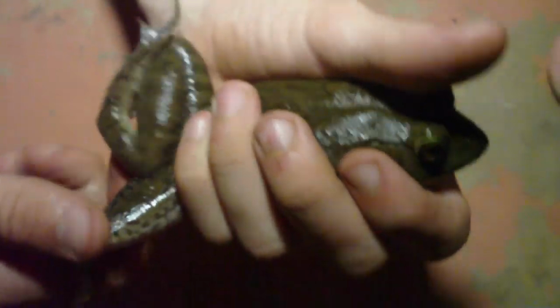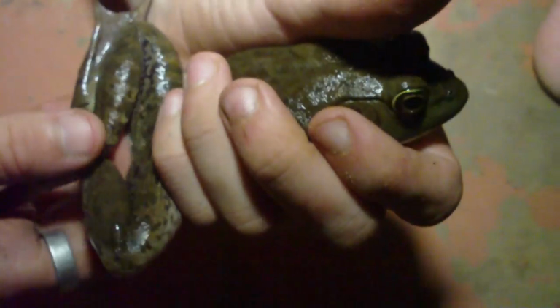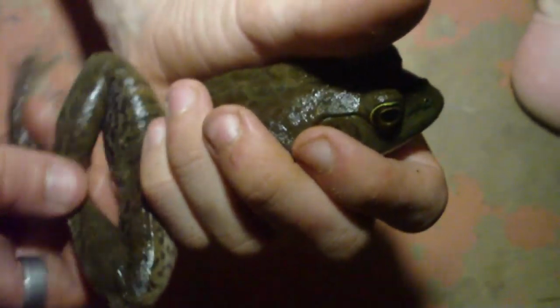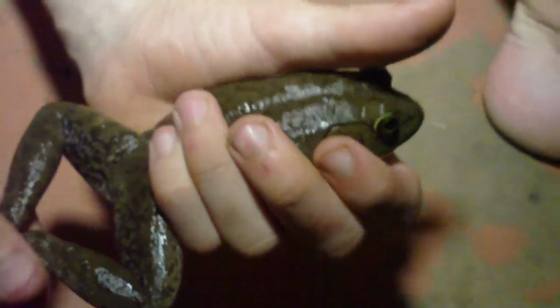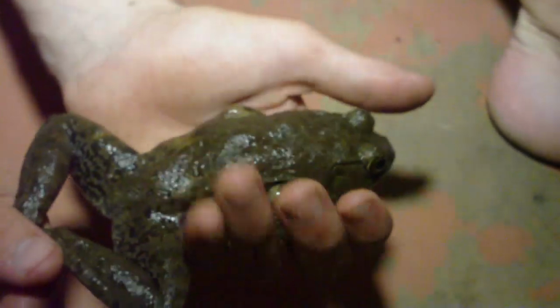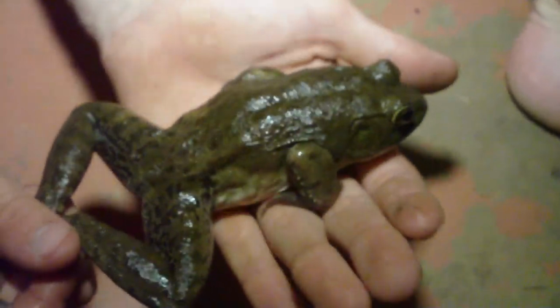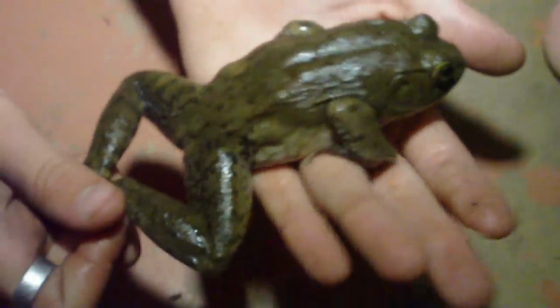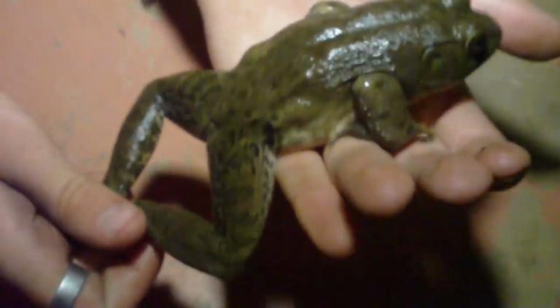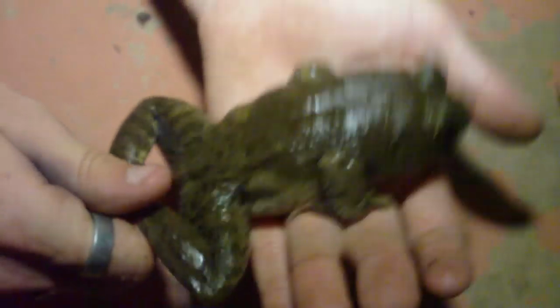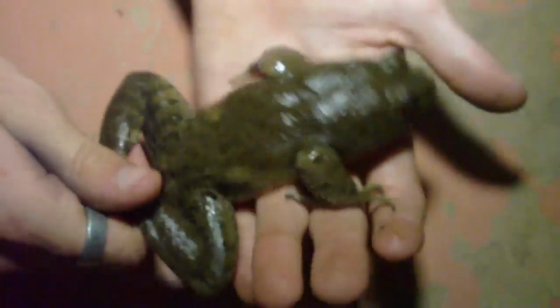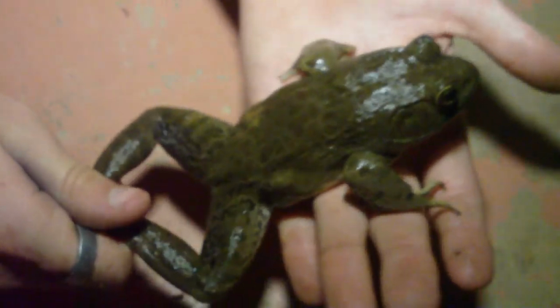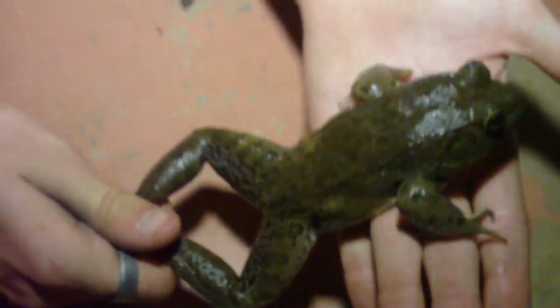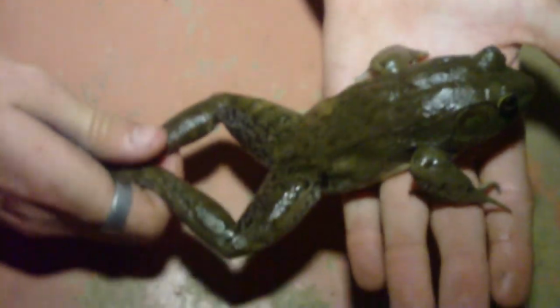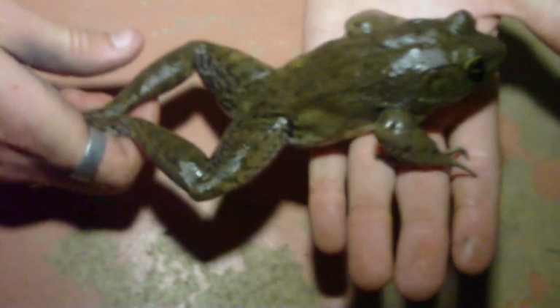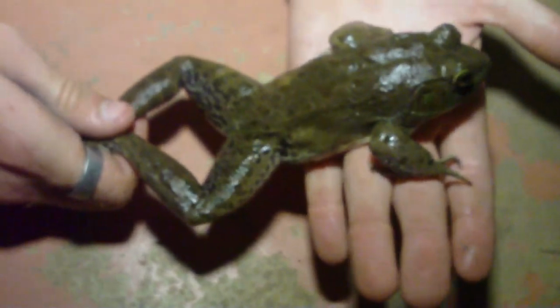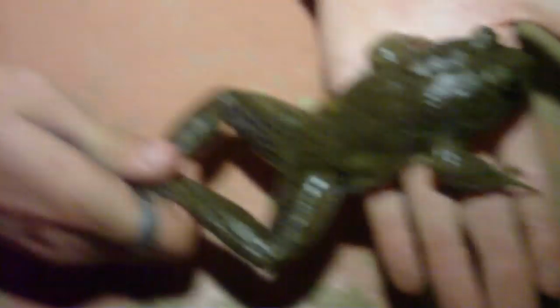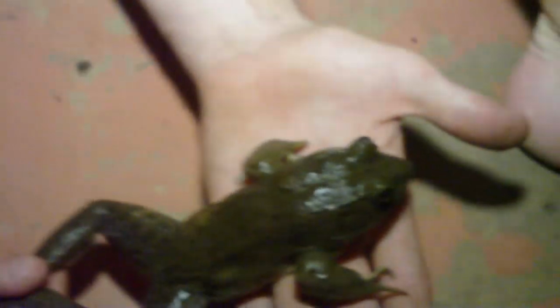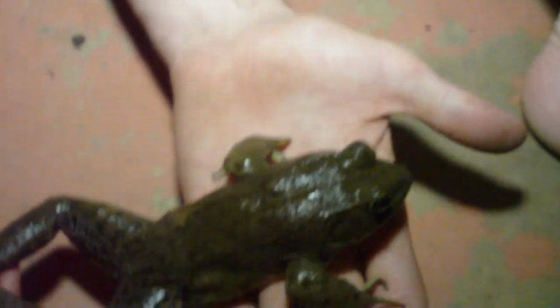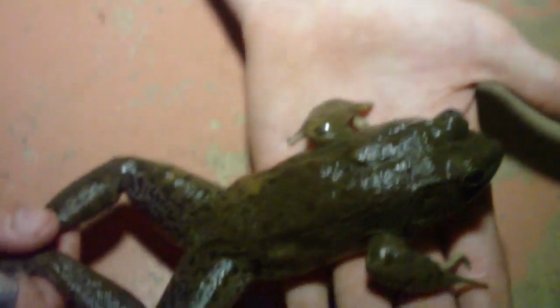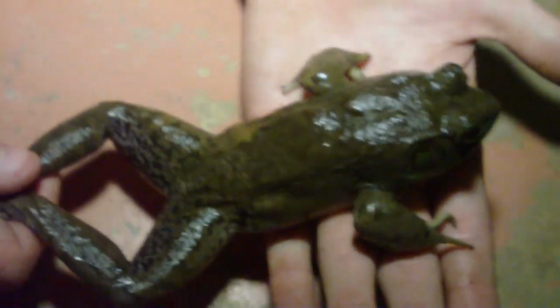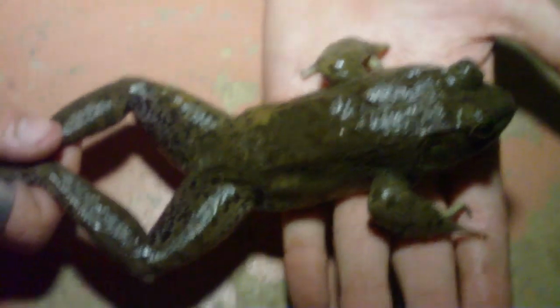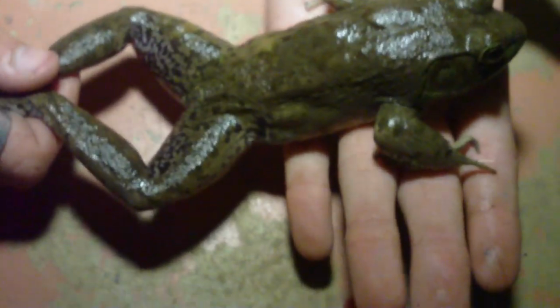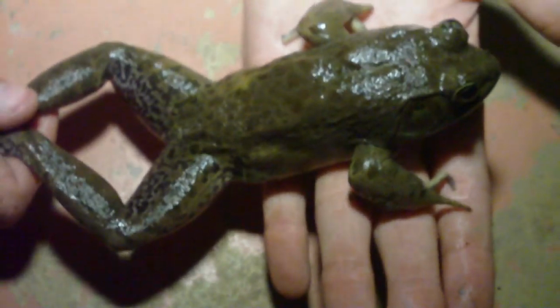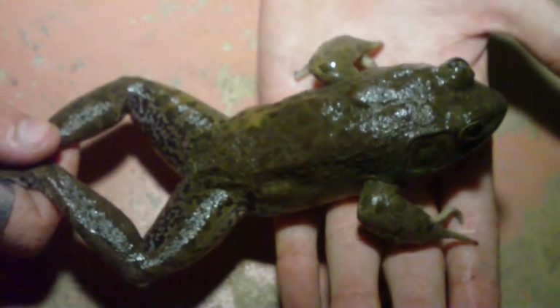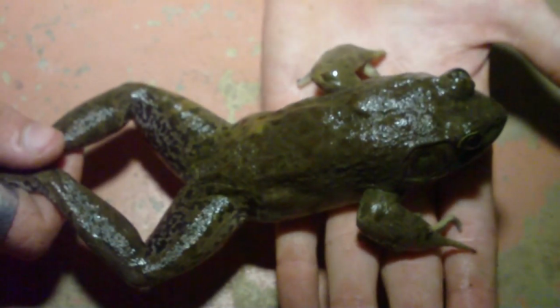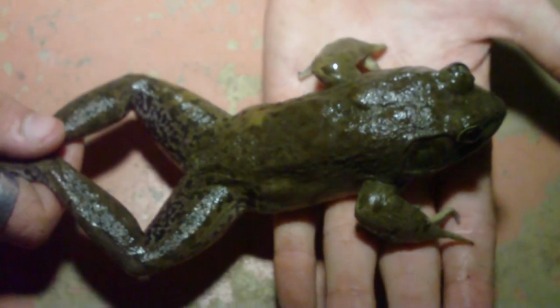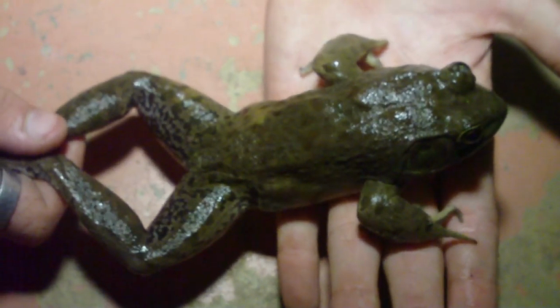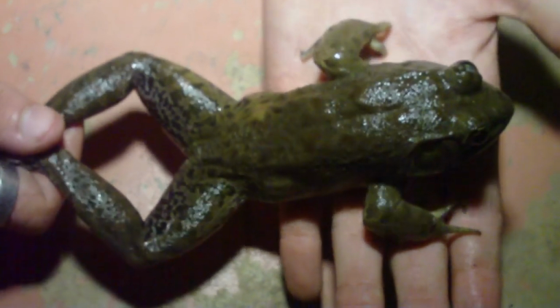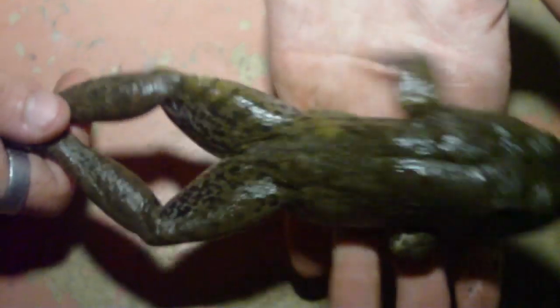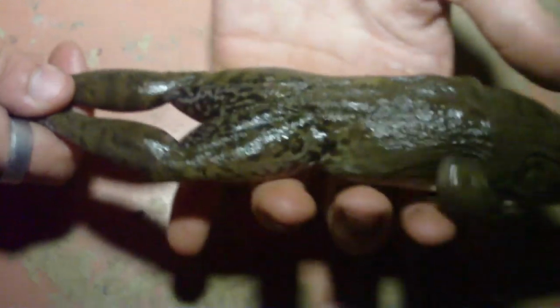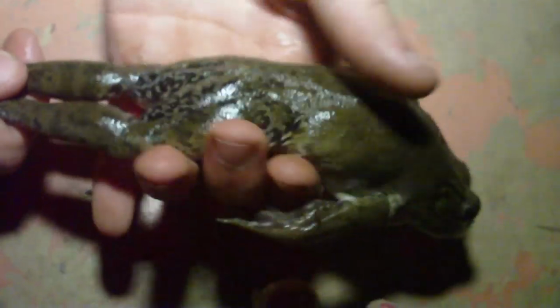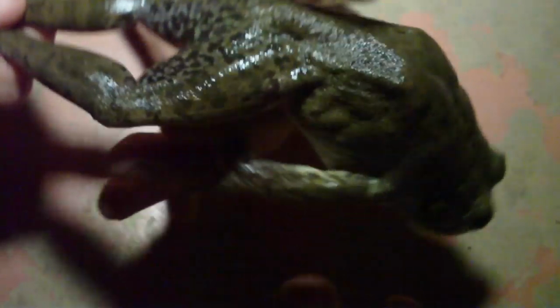There's the size right there - you can see that. He's pretty nice.